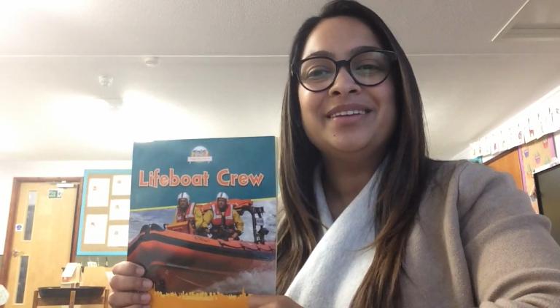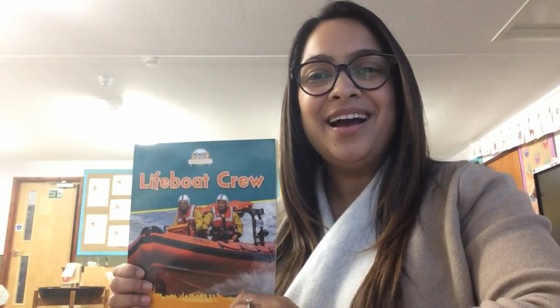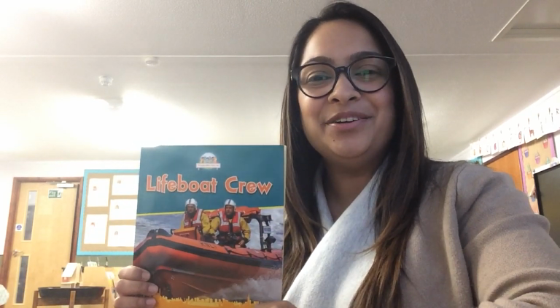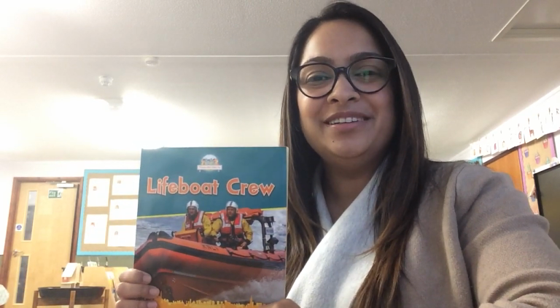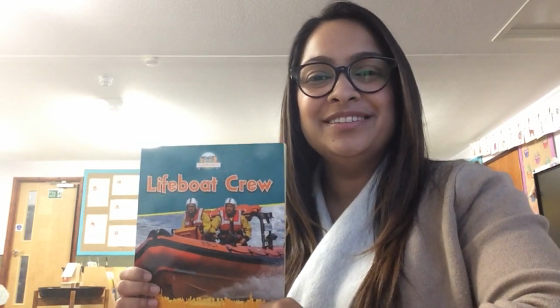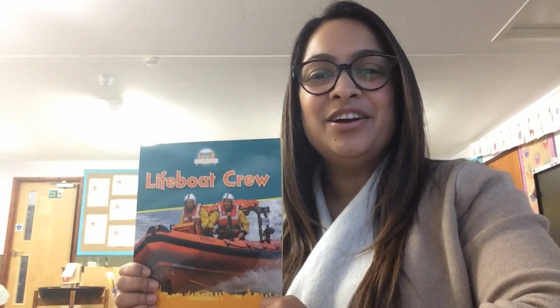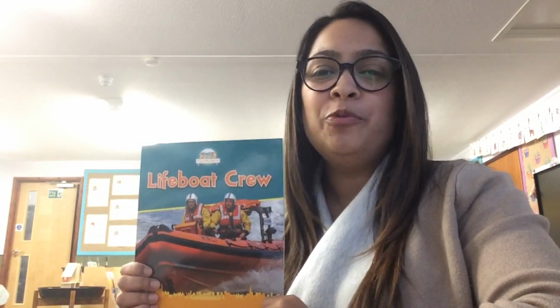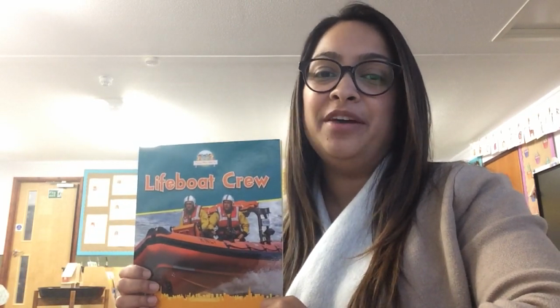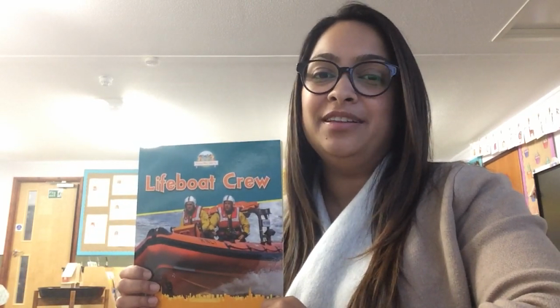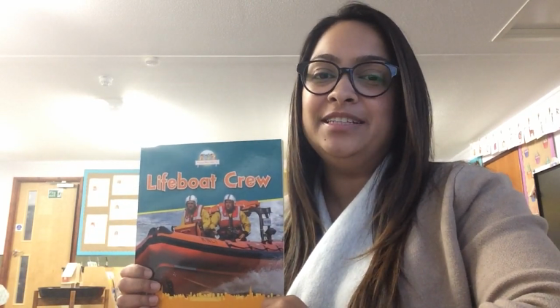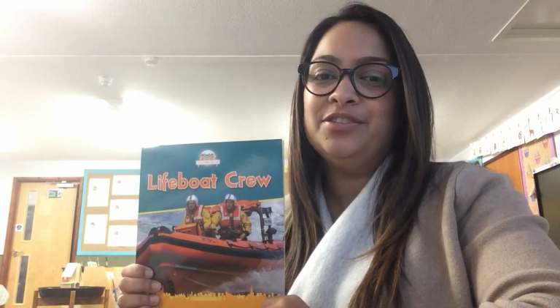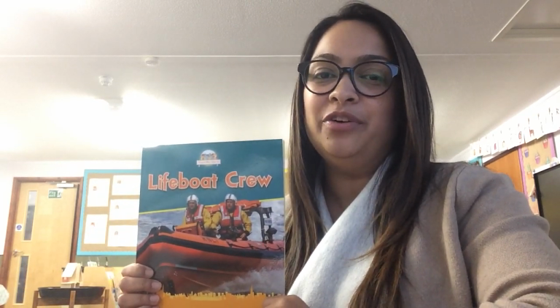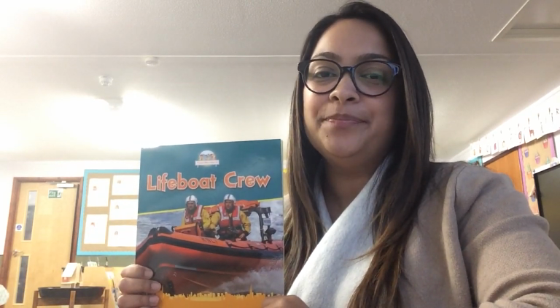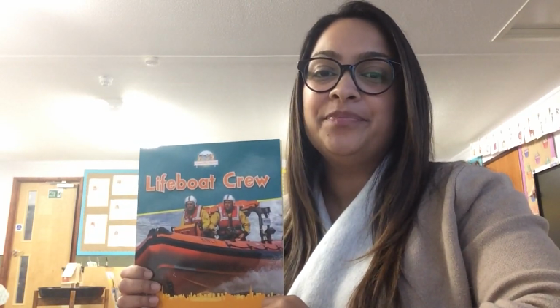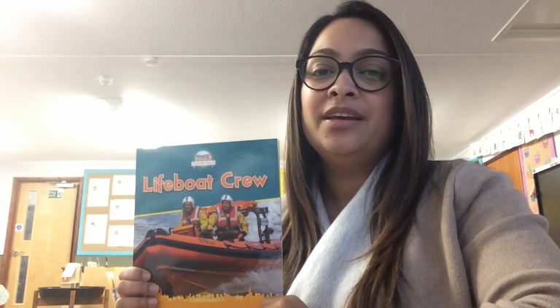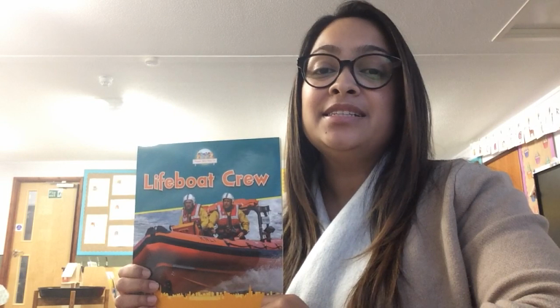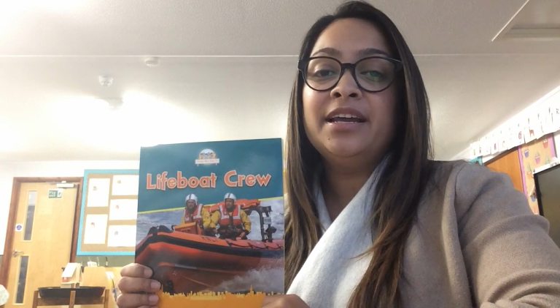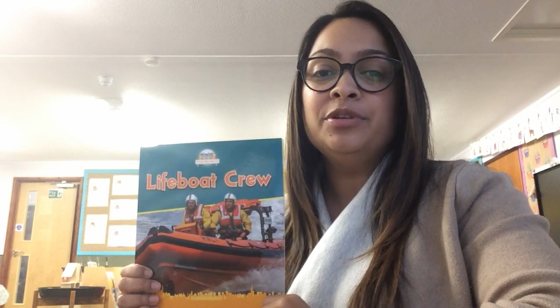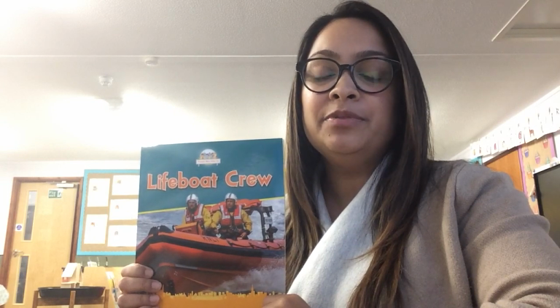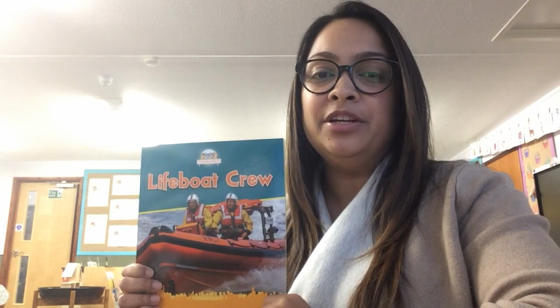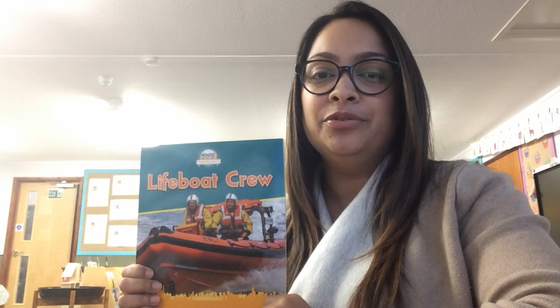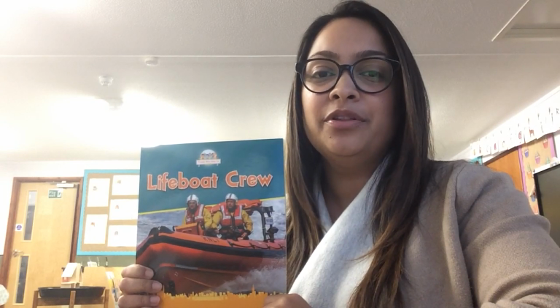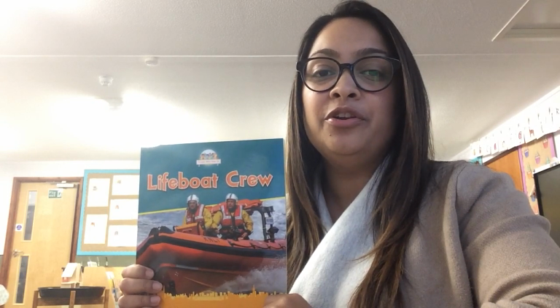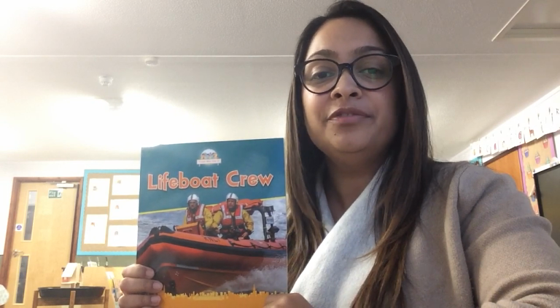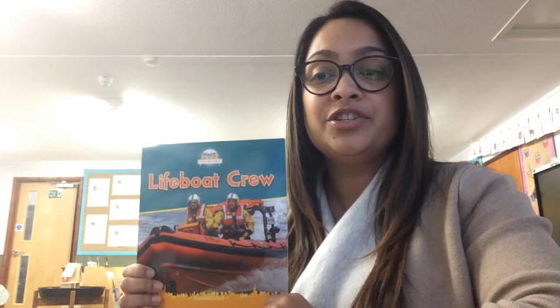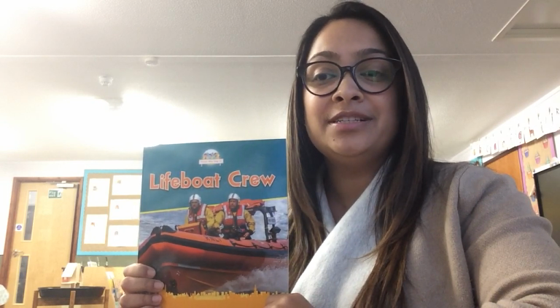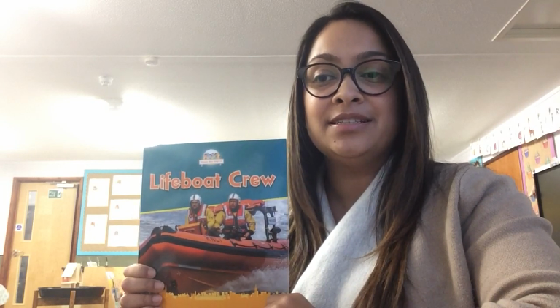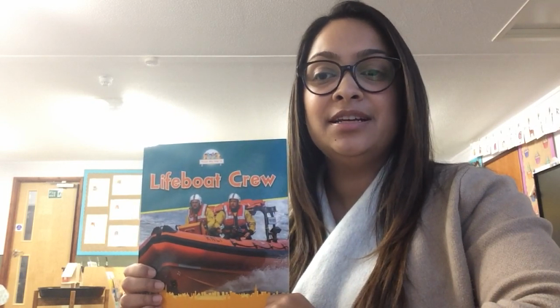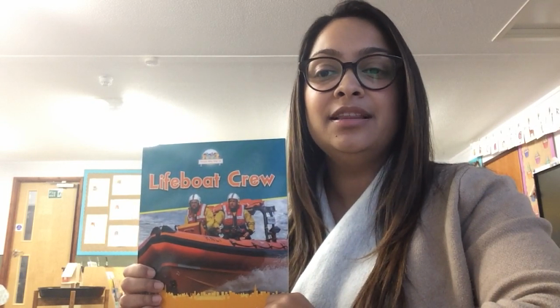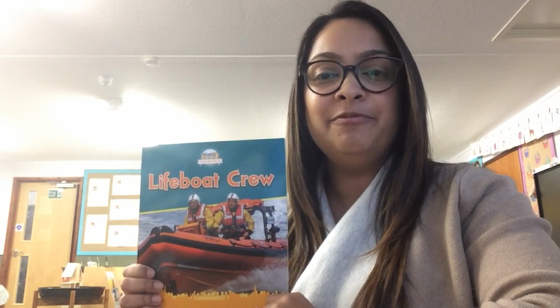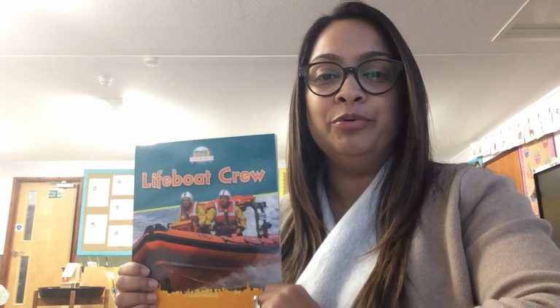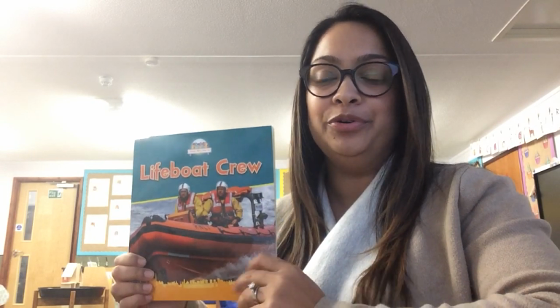Hi Year One! Hope you're having a lovely day so far. Today I'm going to be reading you the non-fiction text, Lifeboat Crew.